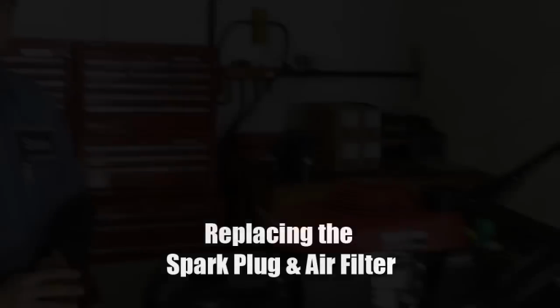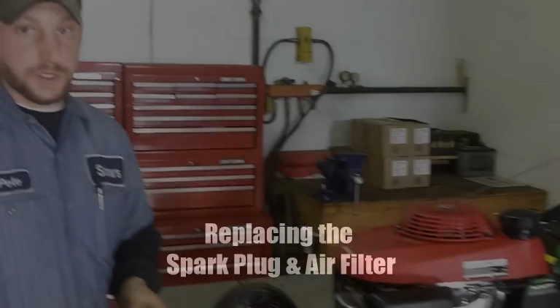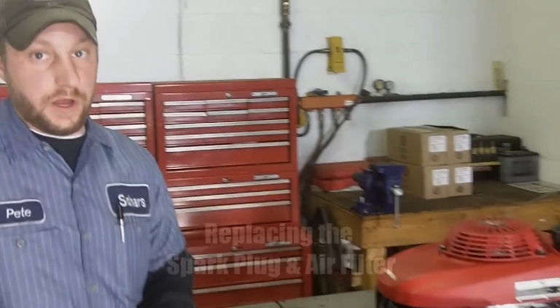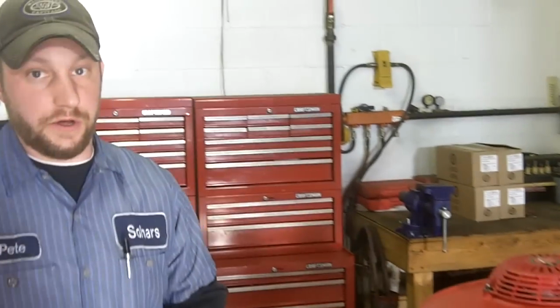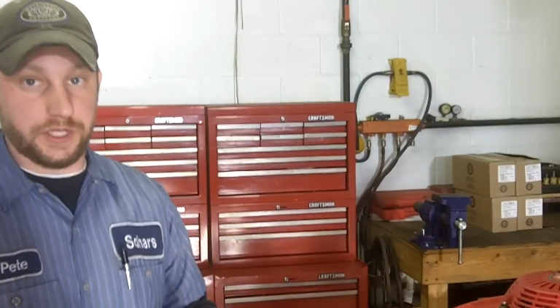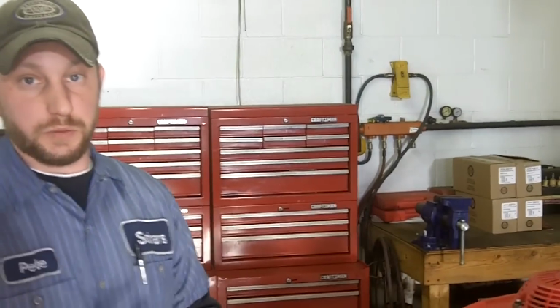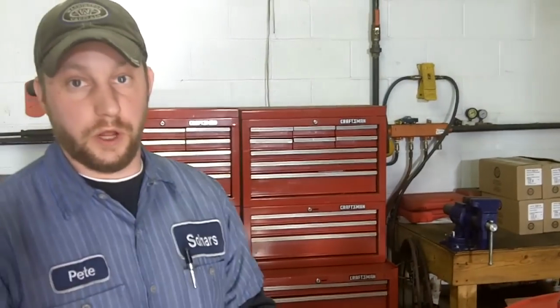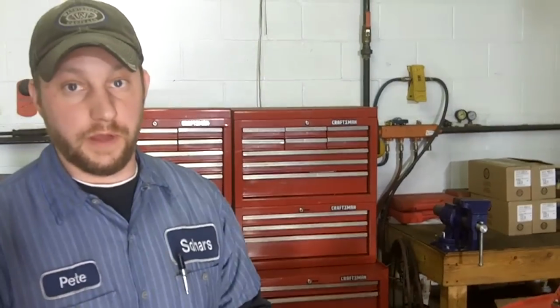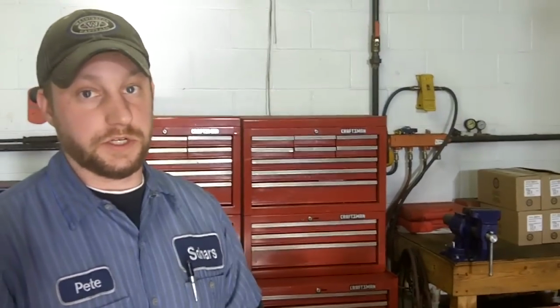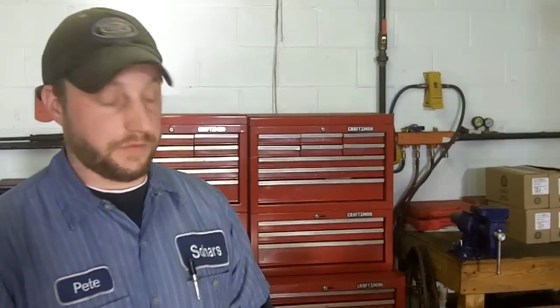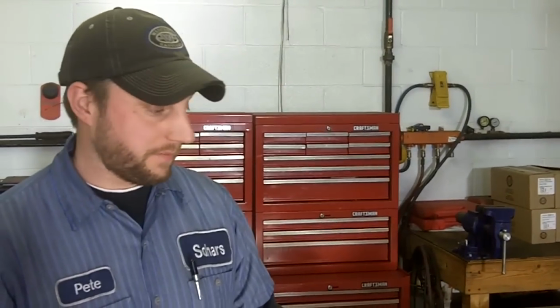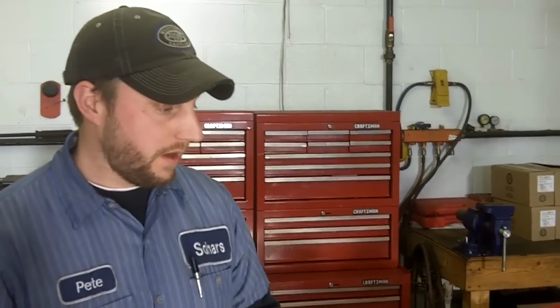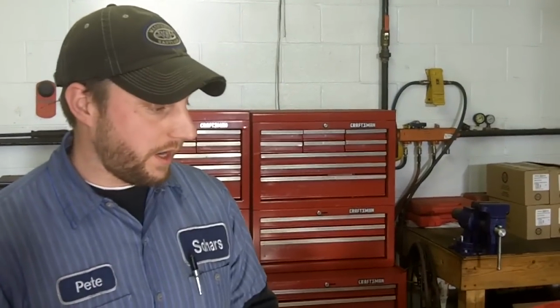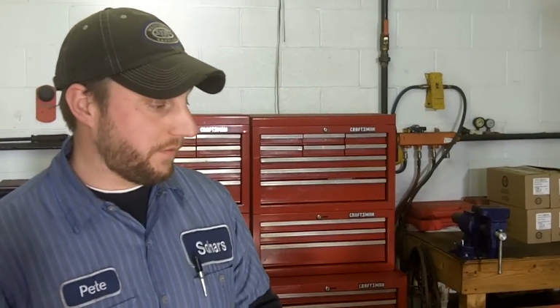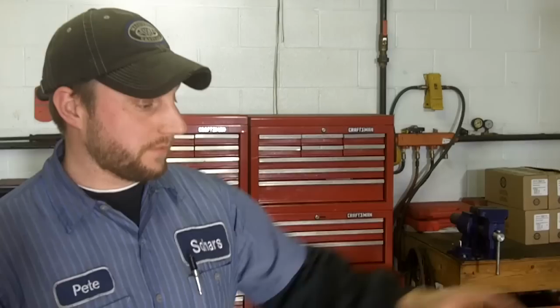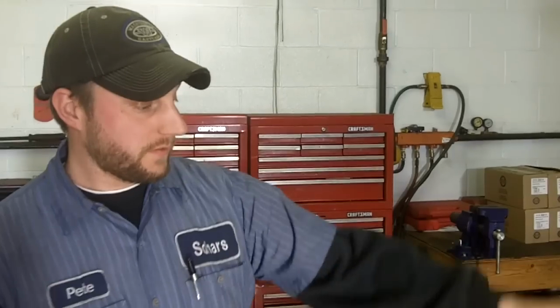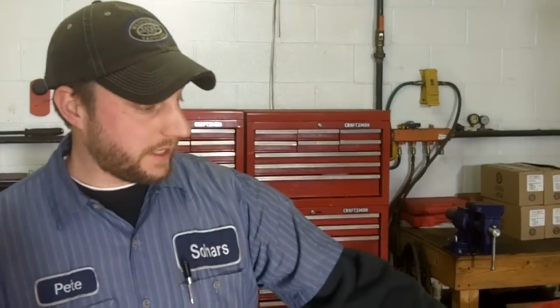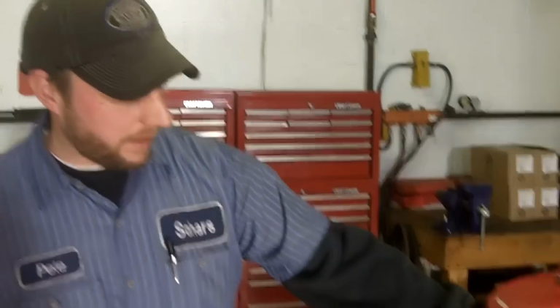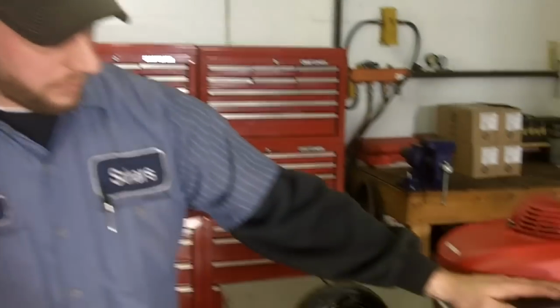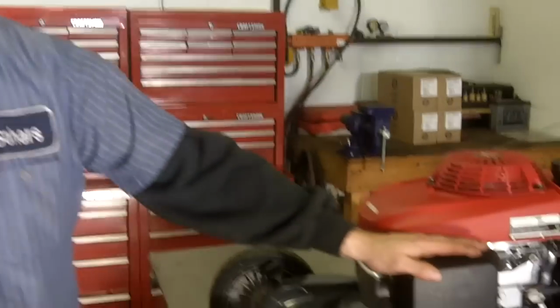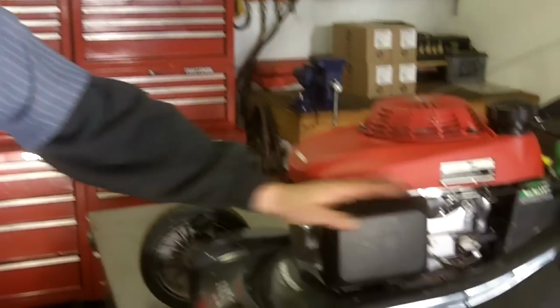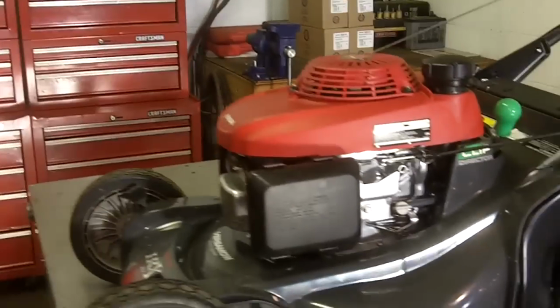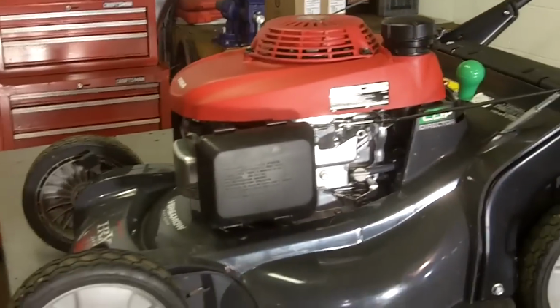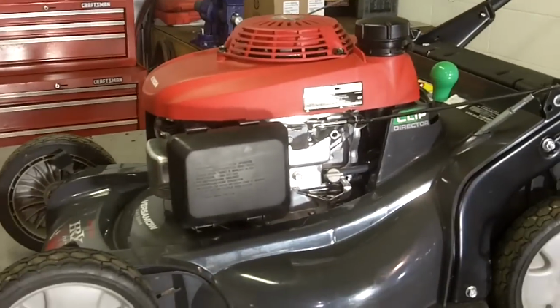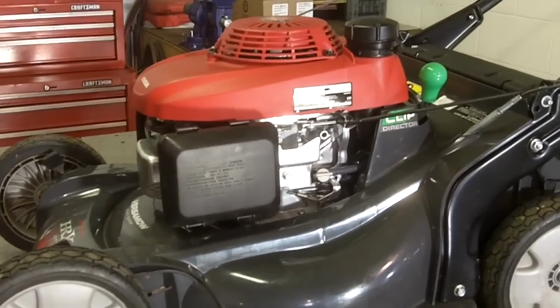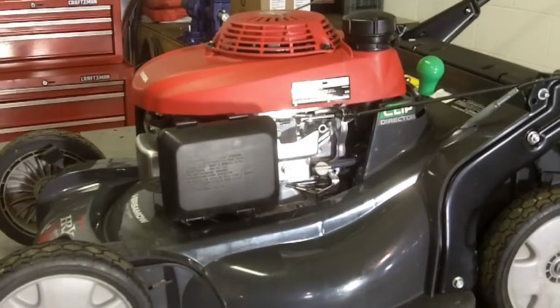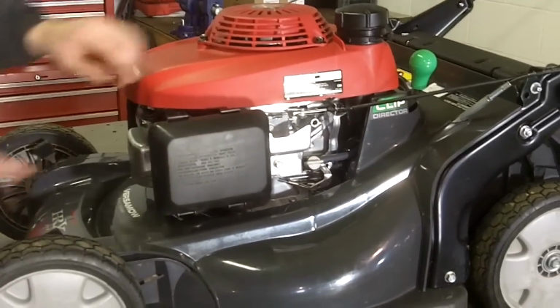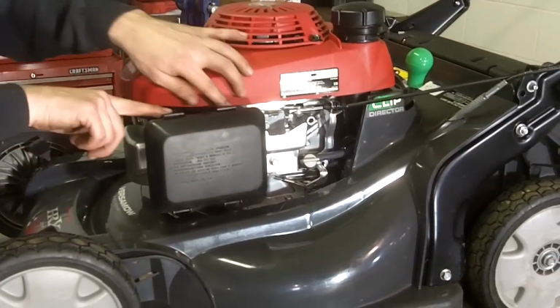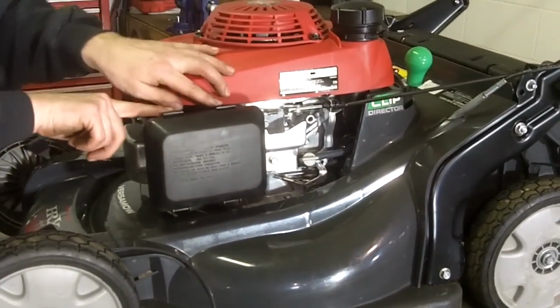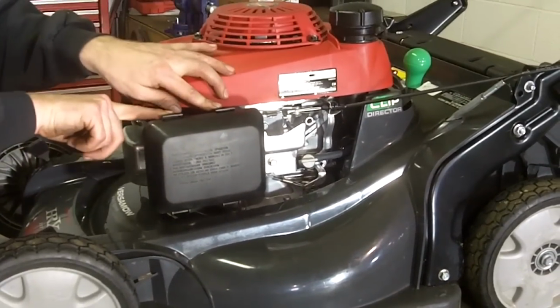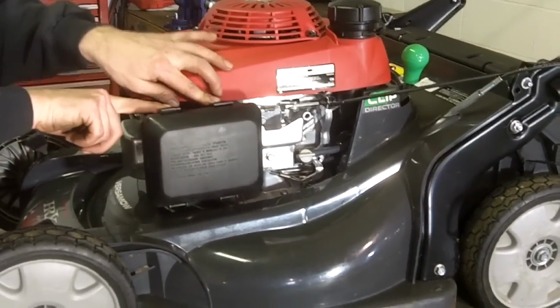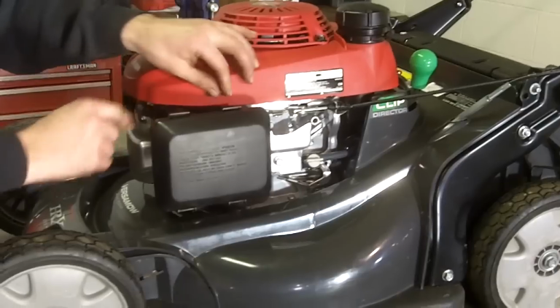In this part I'll show you how to change your spark plug and change your air filter. Your air filter is on the side of the lawn mower. On this particular Honda lawn mower, it's held on with two retaining clips on the top.